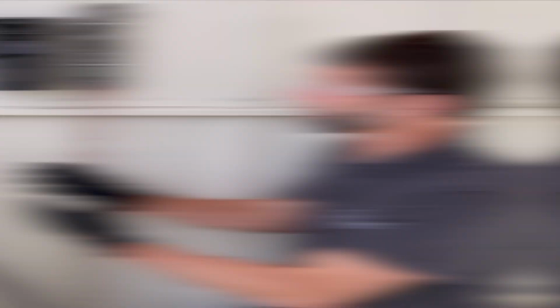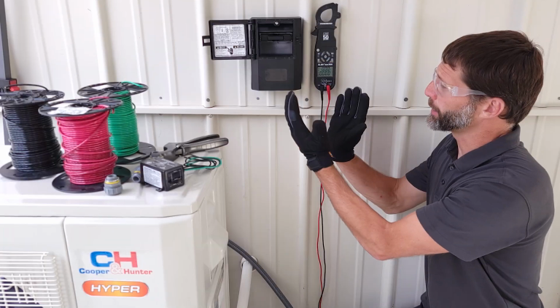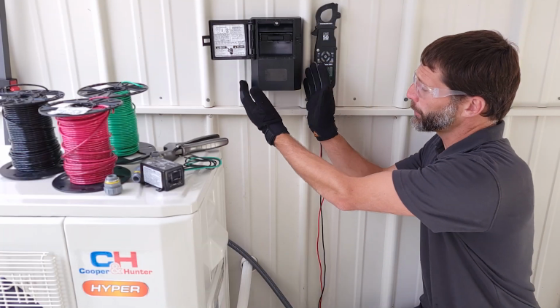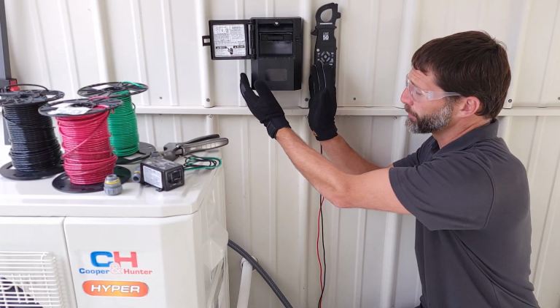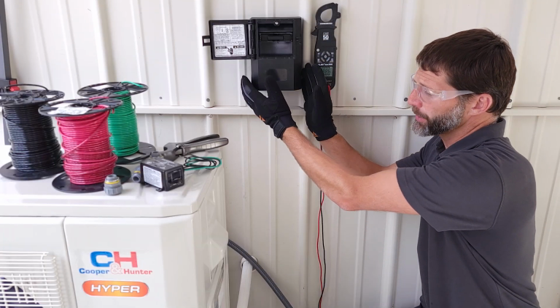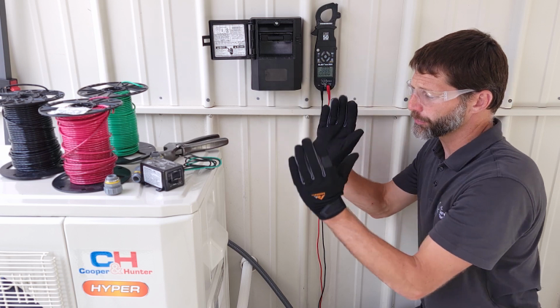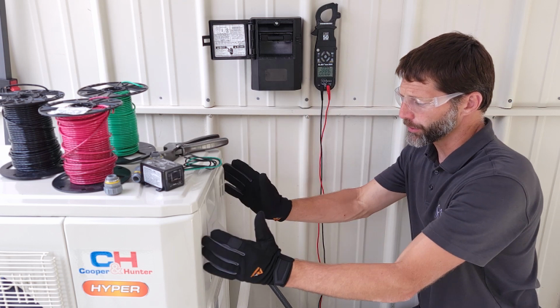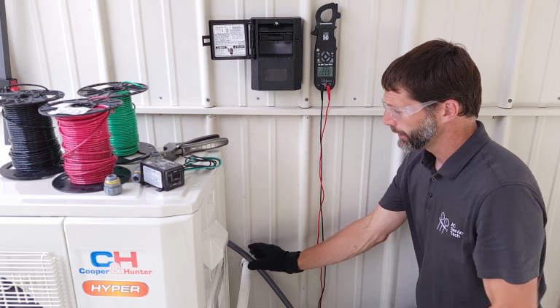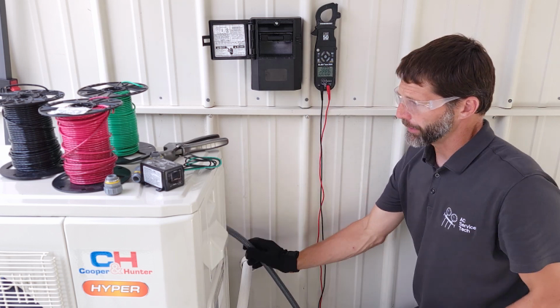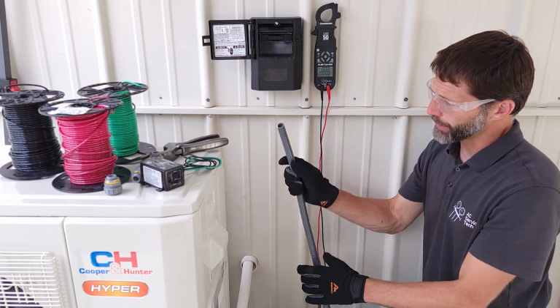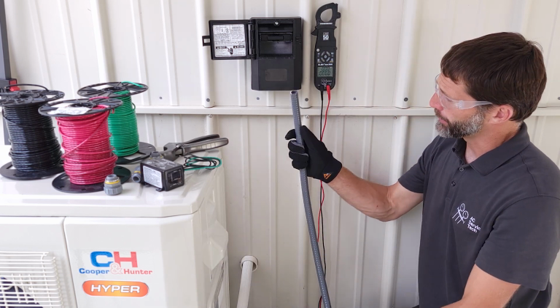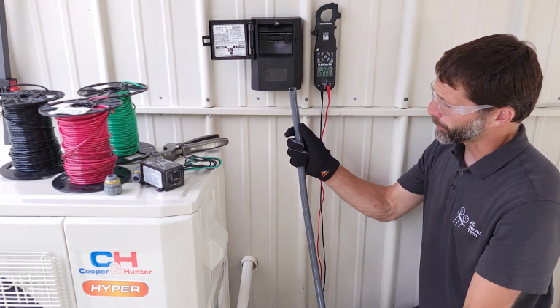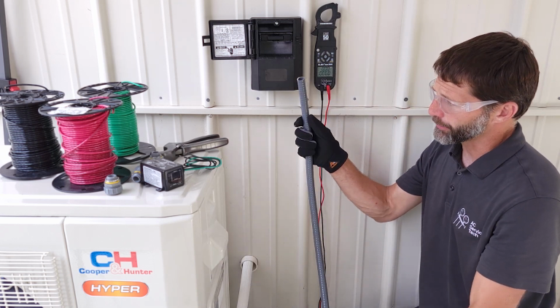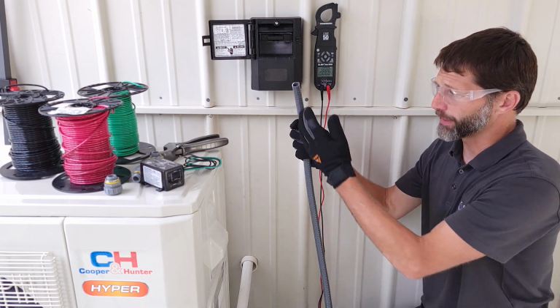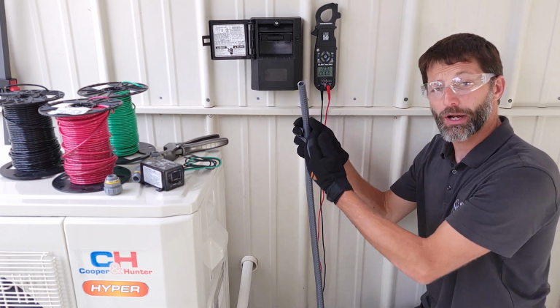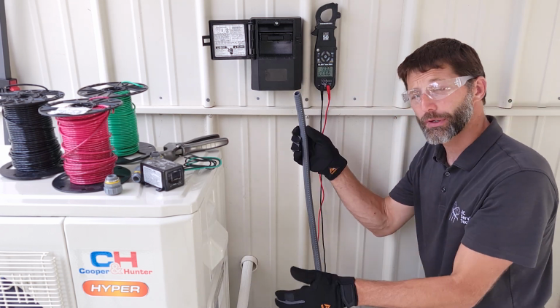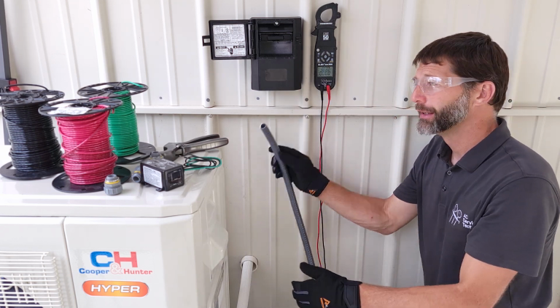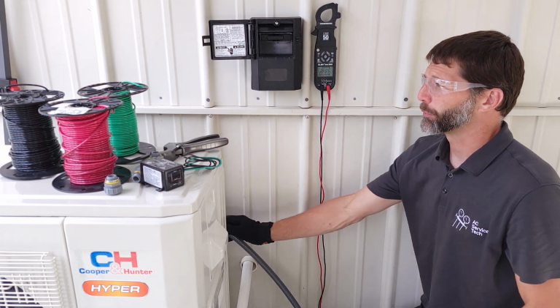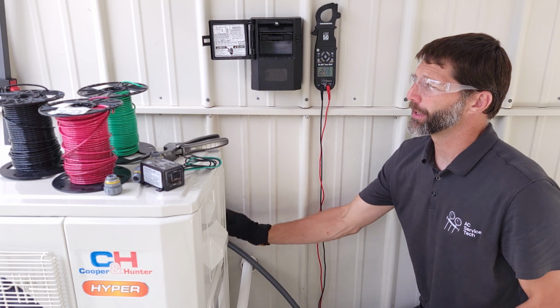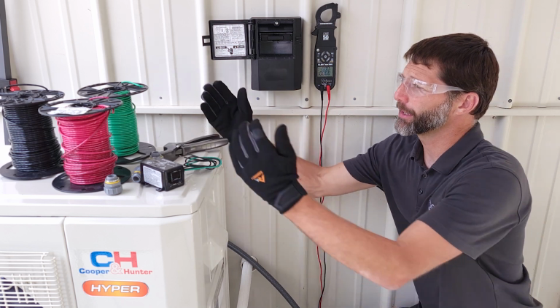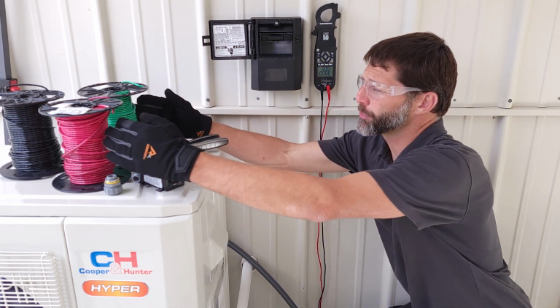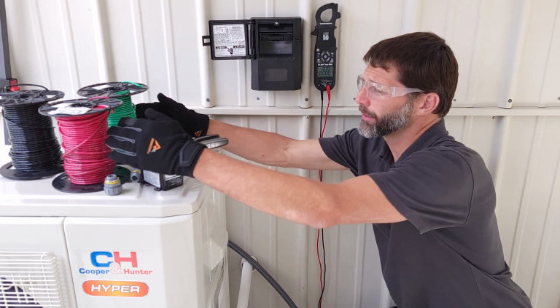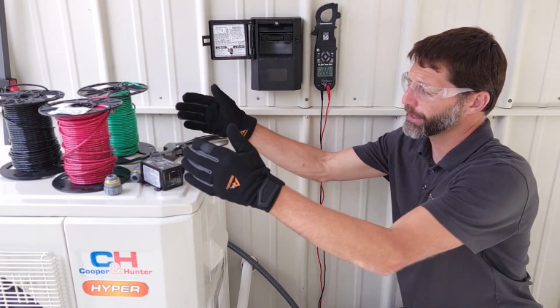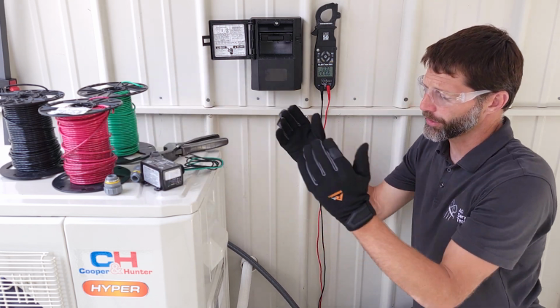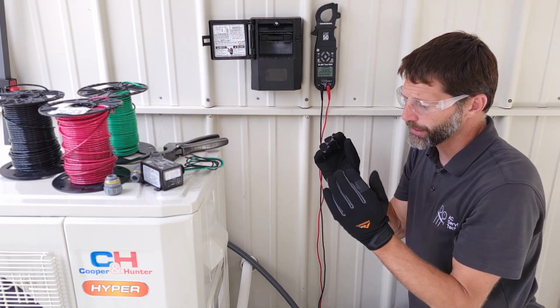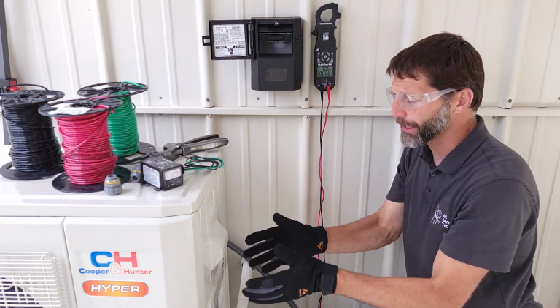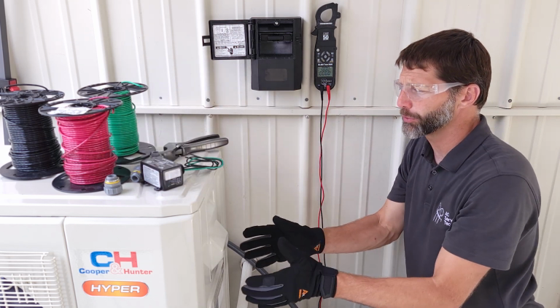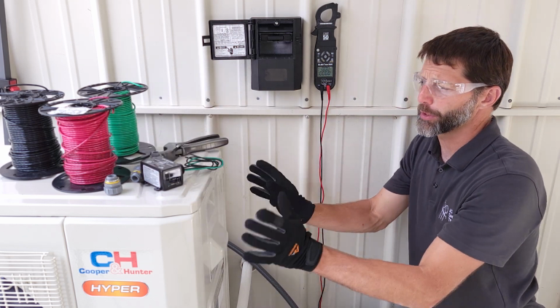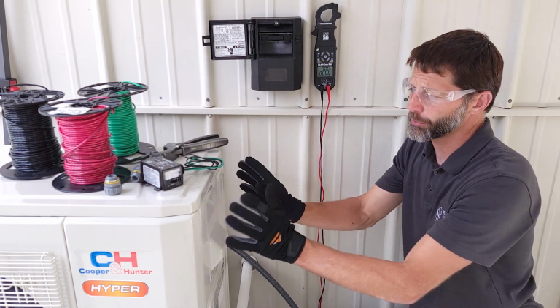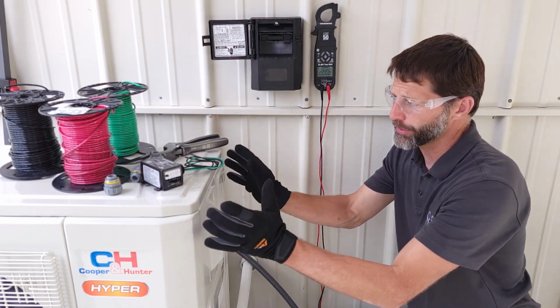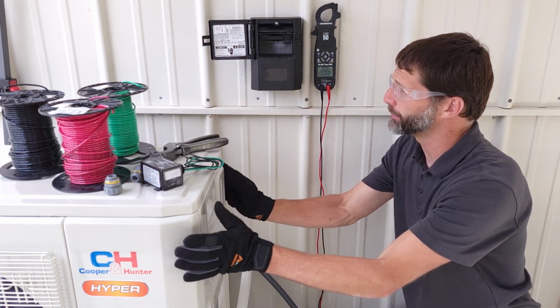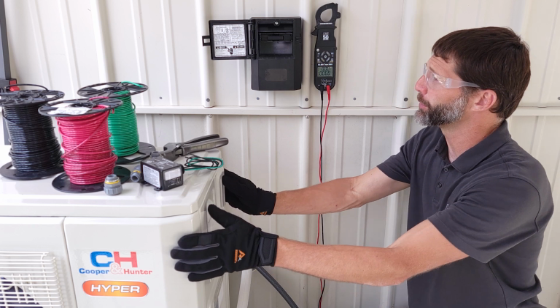We're going to work on the power wiring from here to the unit and we have to run the power wiring through flexible conduit. We're going to be running 10 gauge wire because of the max fuse and the max breaker size of this unit.